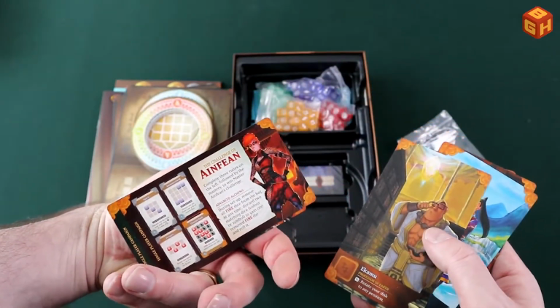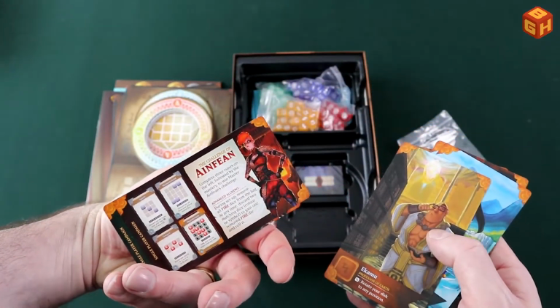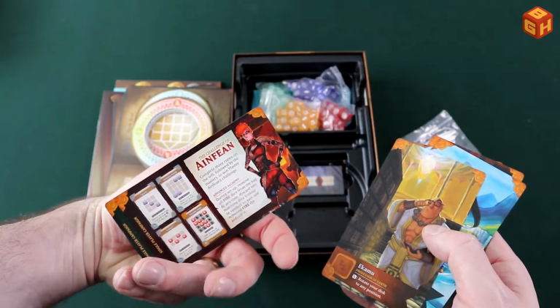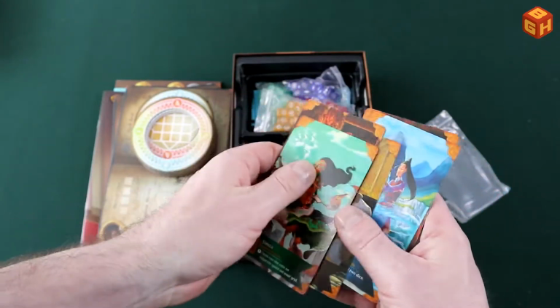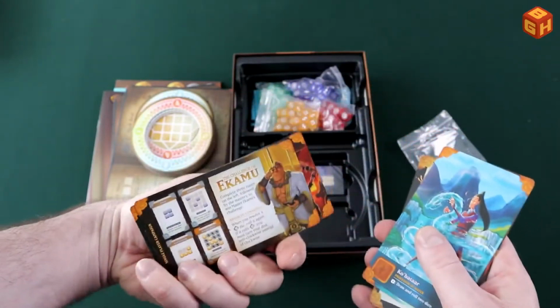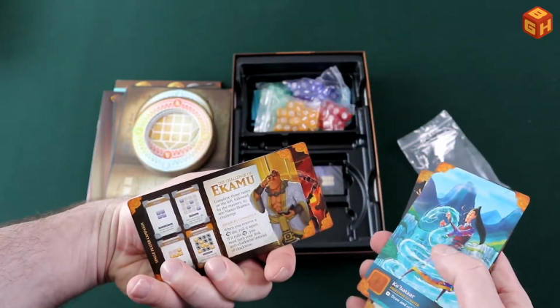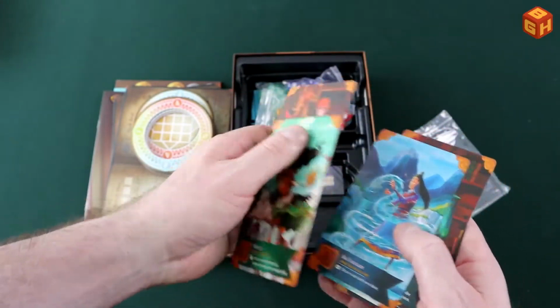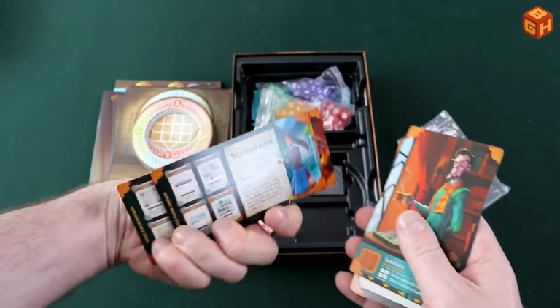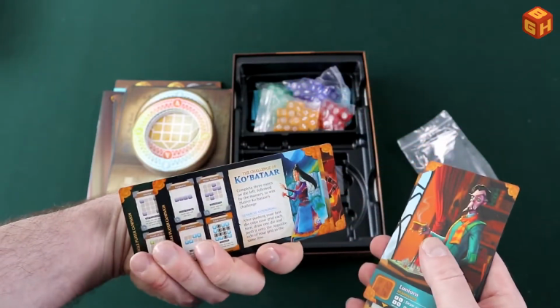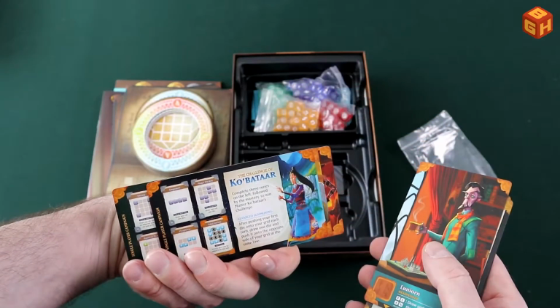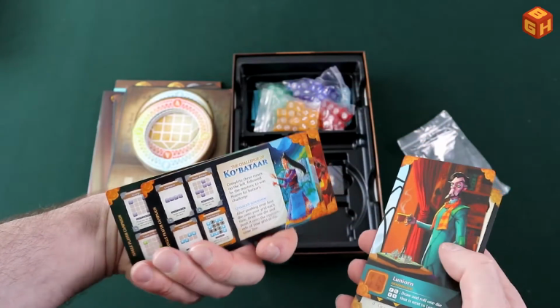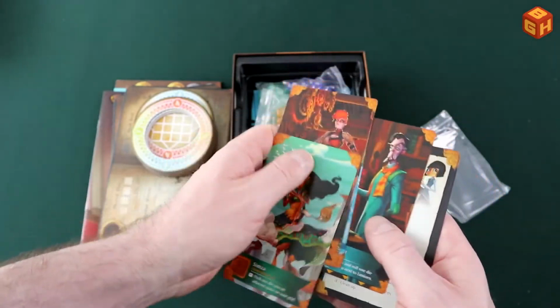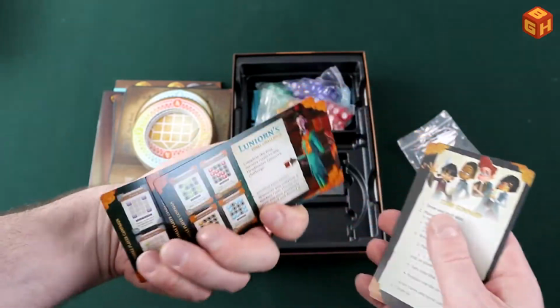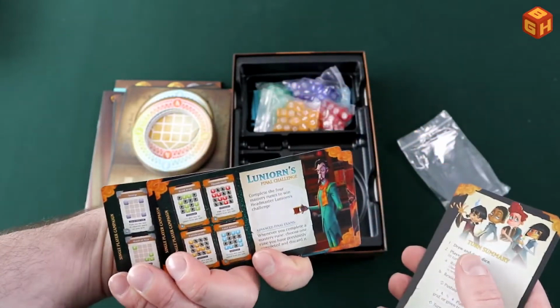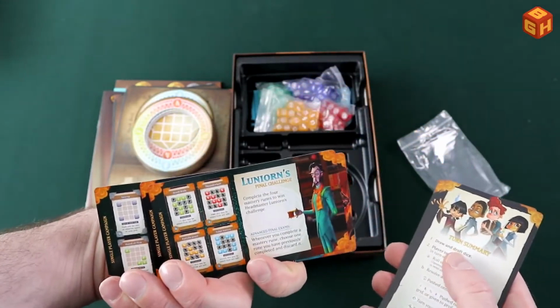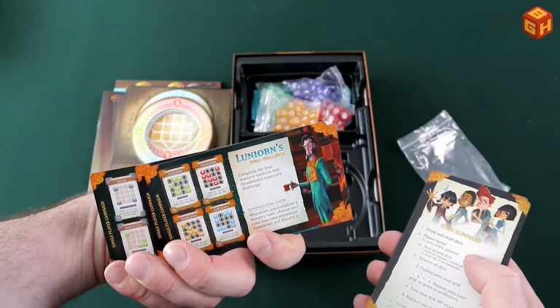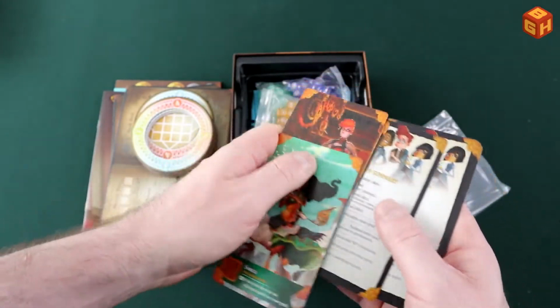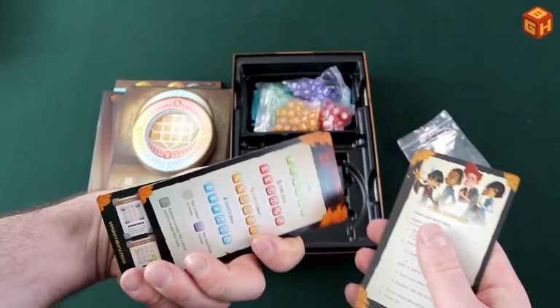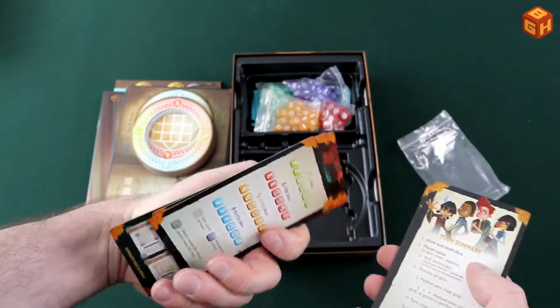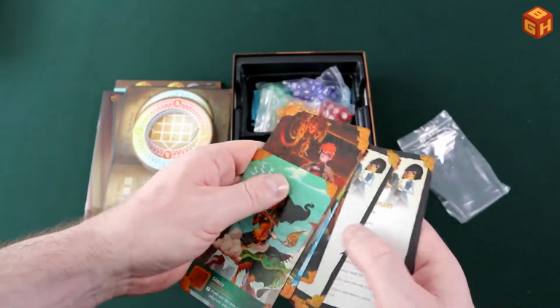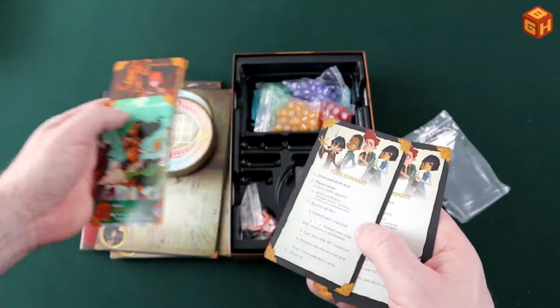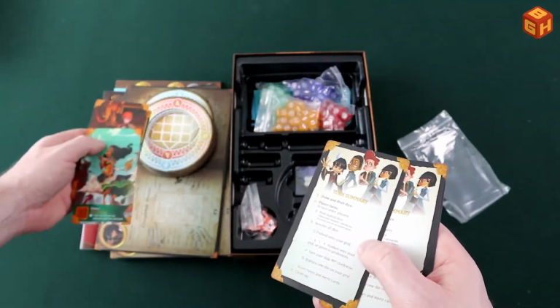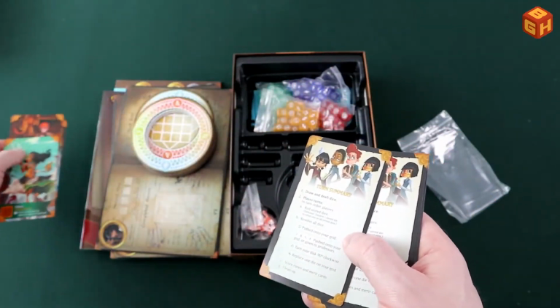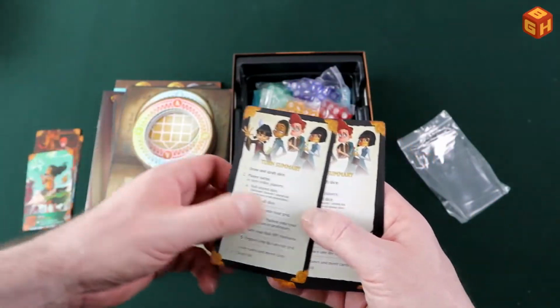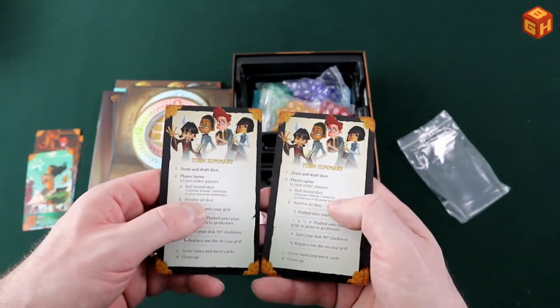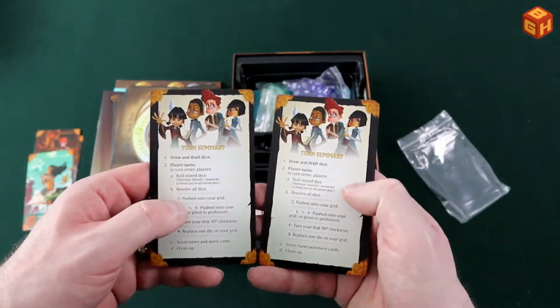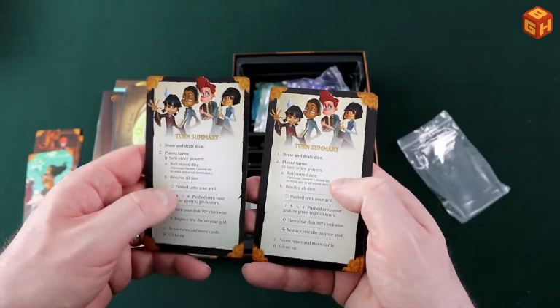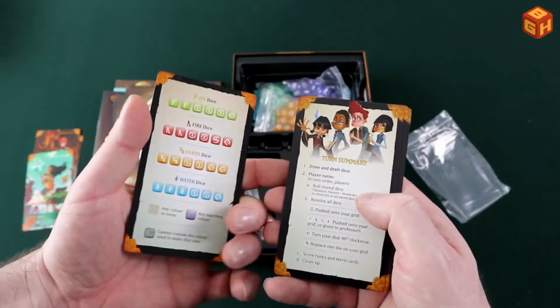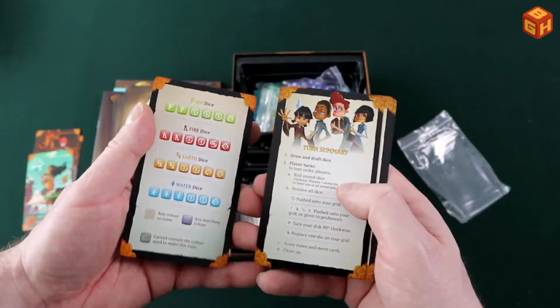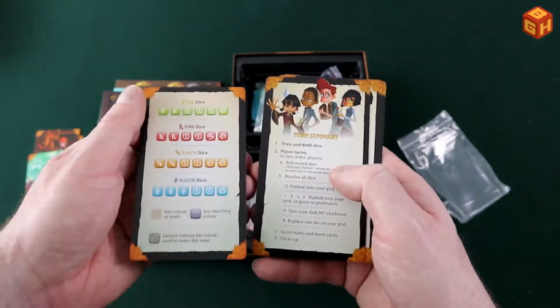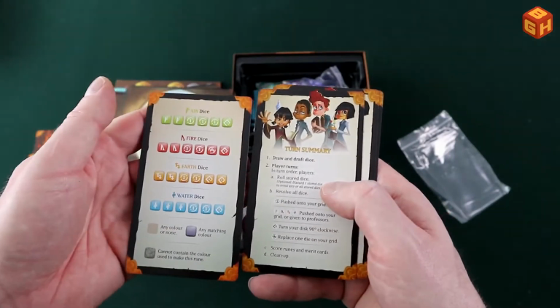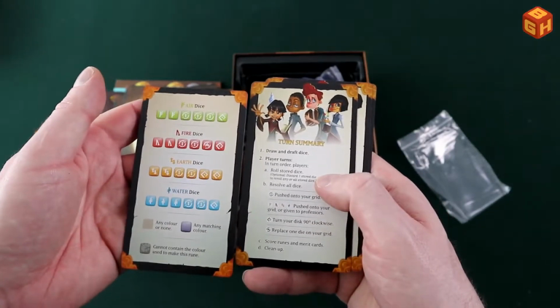The teacher names are Ain Feon, Ikamu, Kobatar, and Luniorn. Then we have turn summary cards — that's a nice handy reference, one for each of the four players.